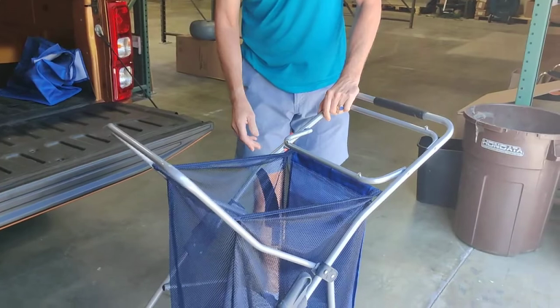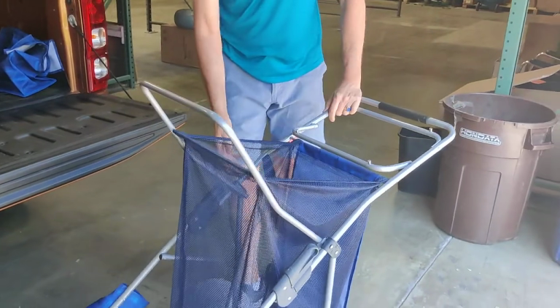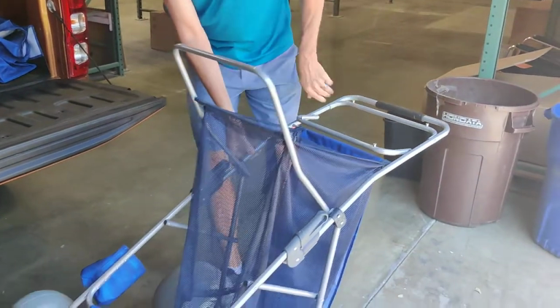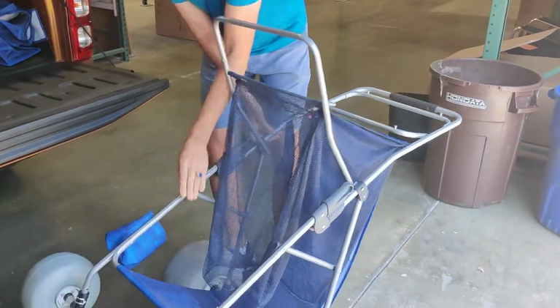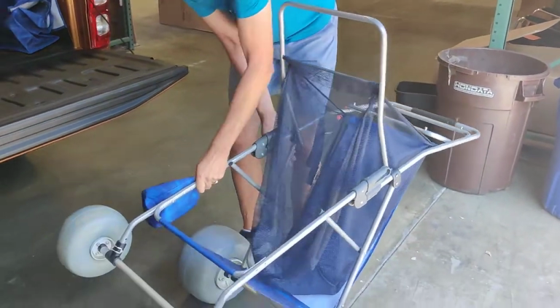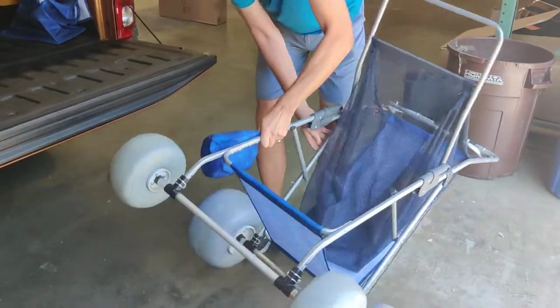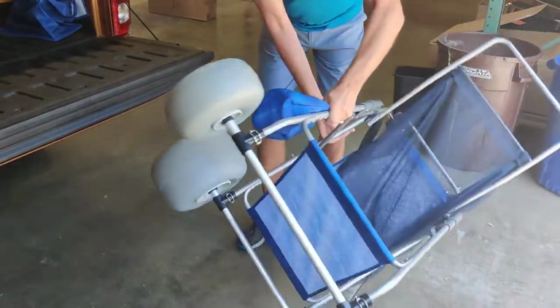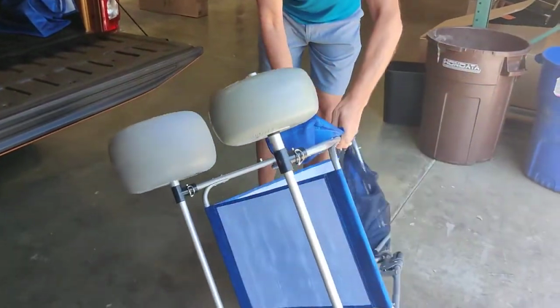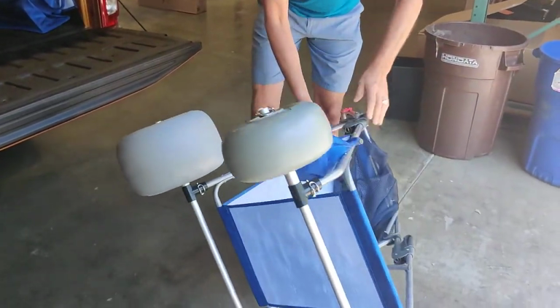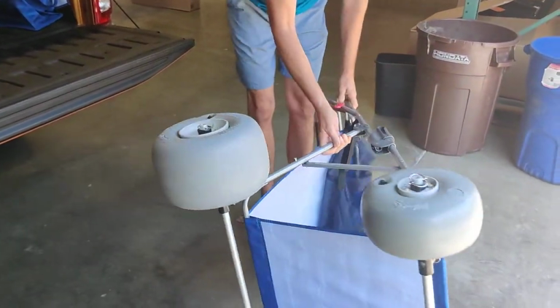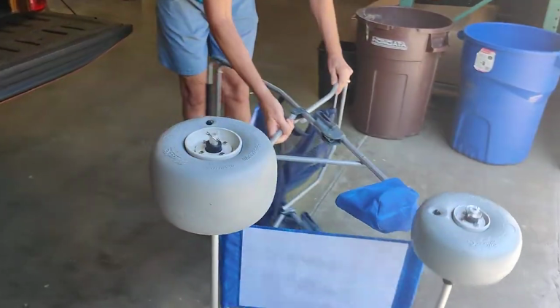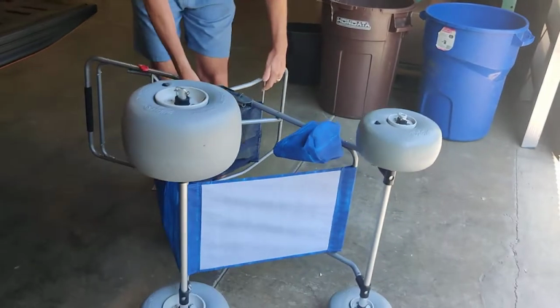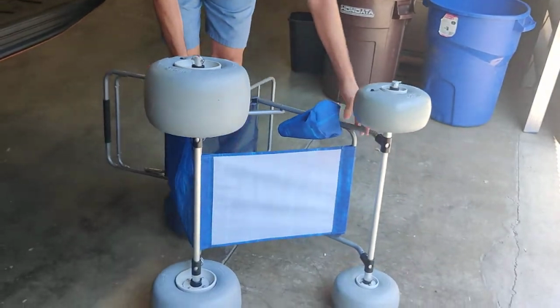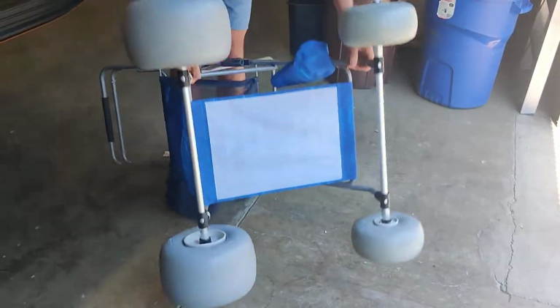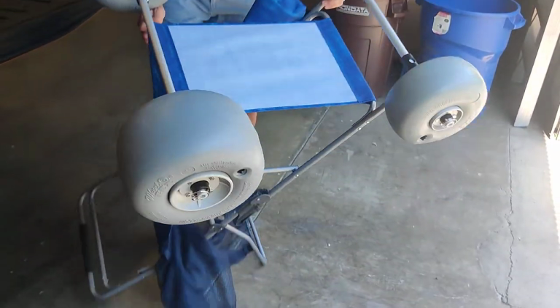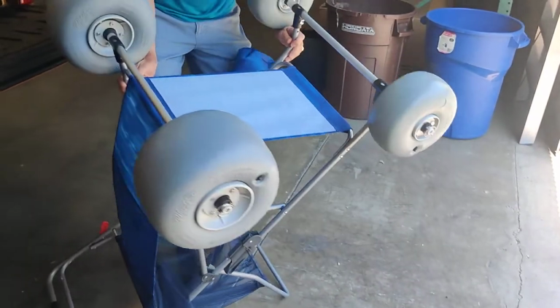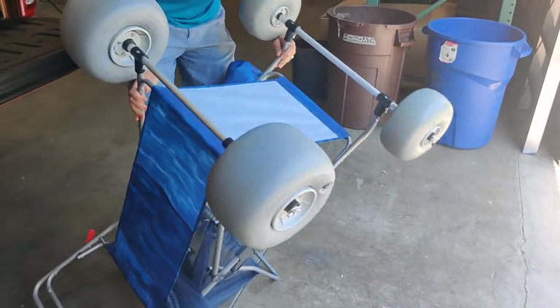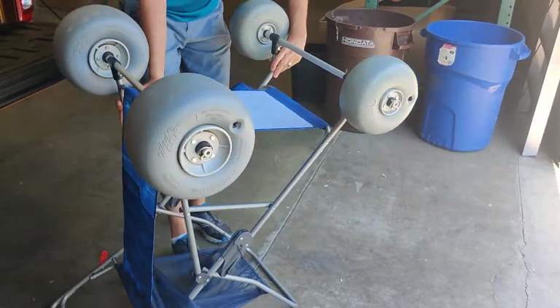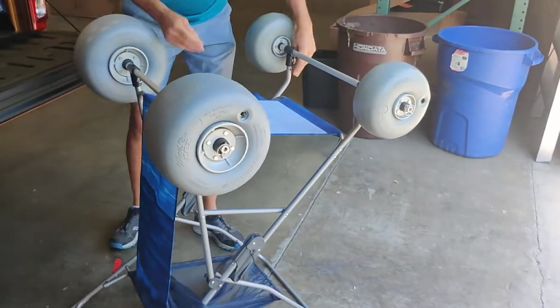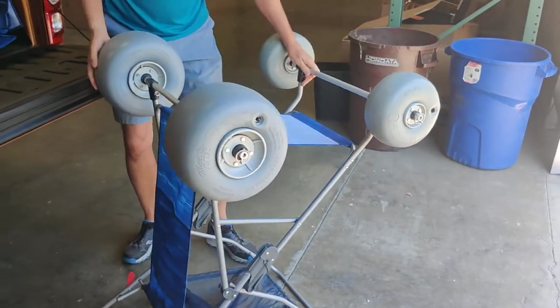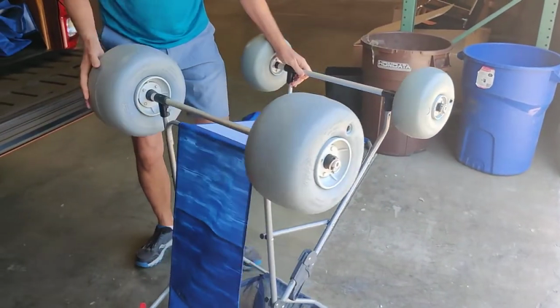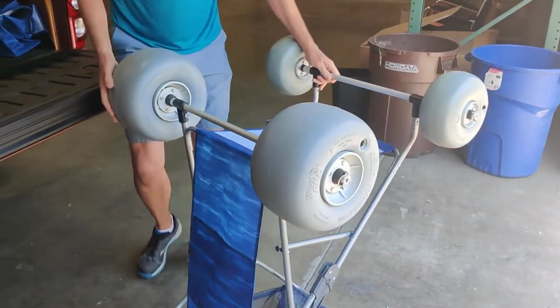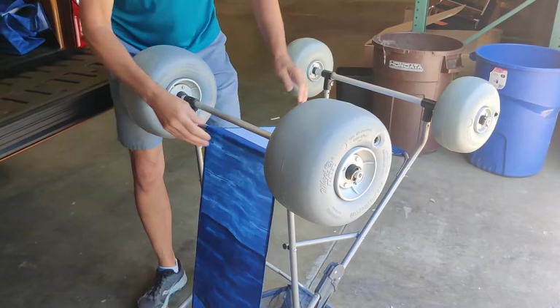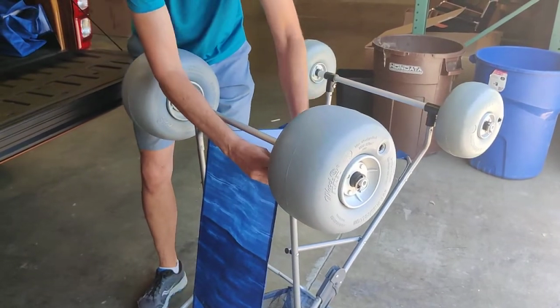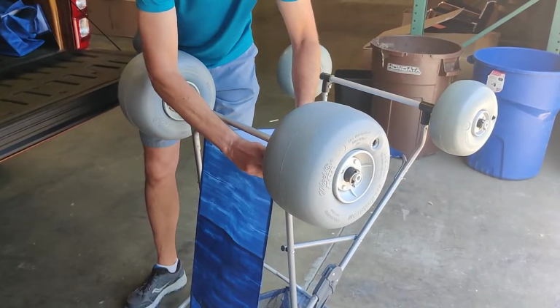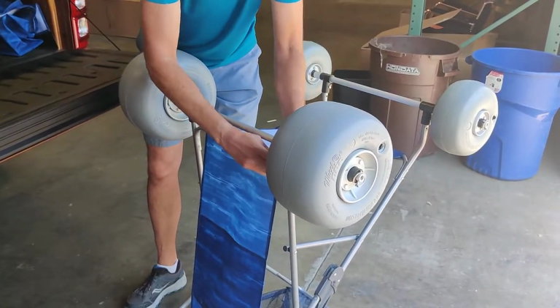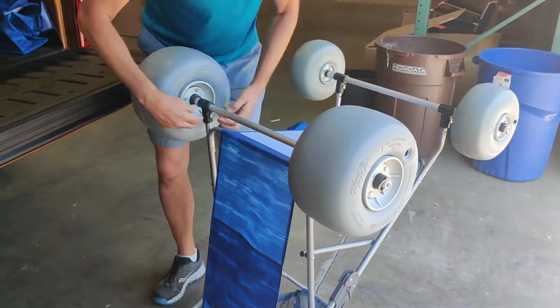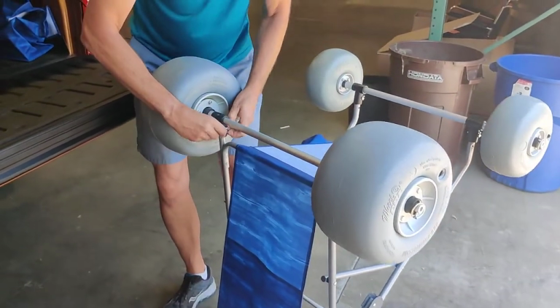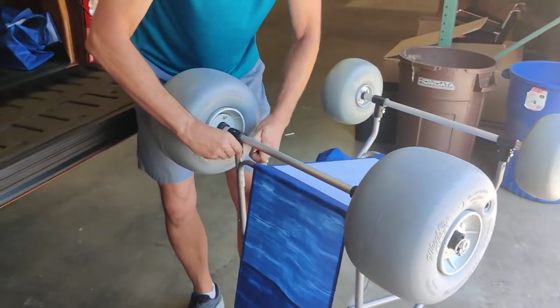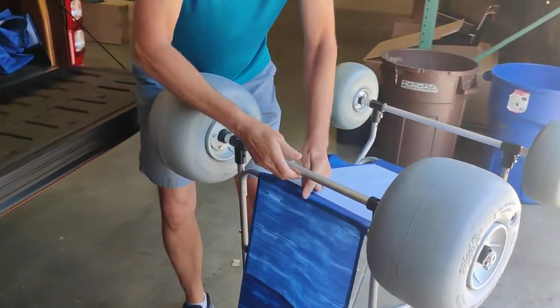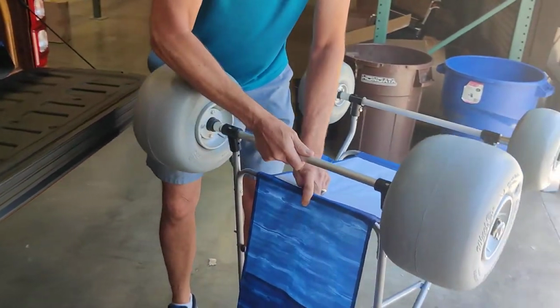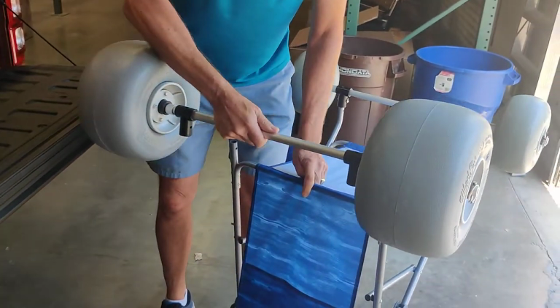Next, what you're going to want to do is turn the unit upside down so that you can remove the wheels and axle. We'll do that by taking the seat clip pins off and removing everything.